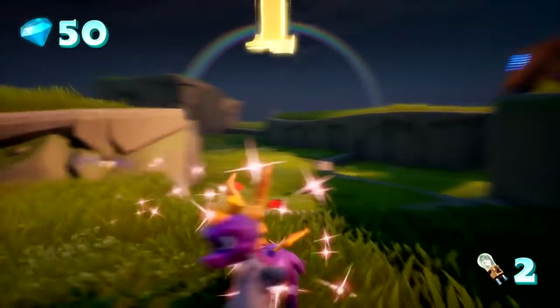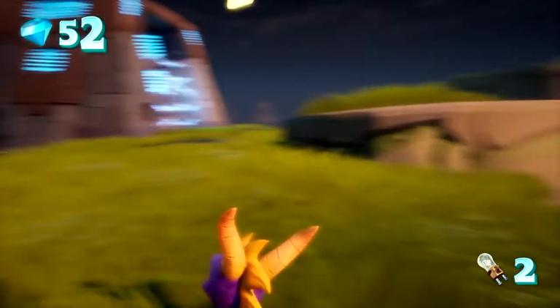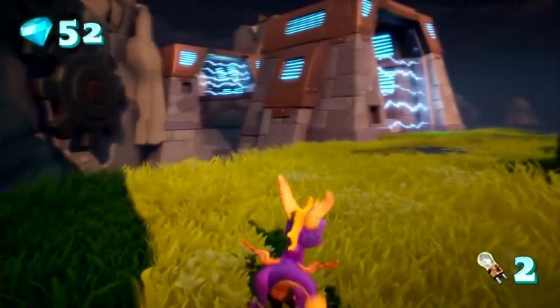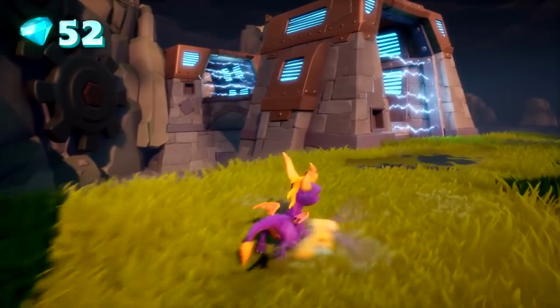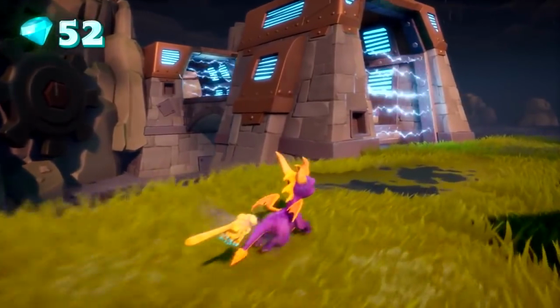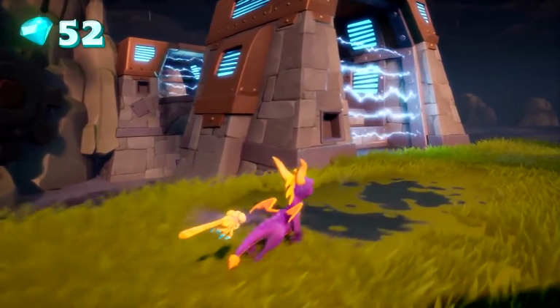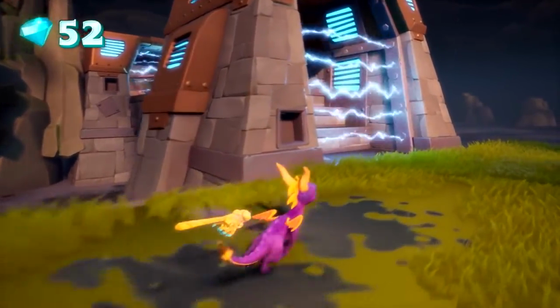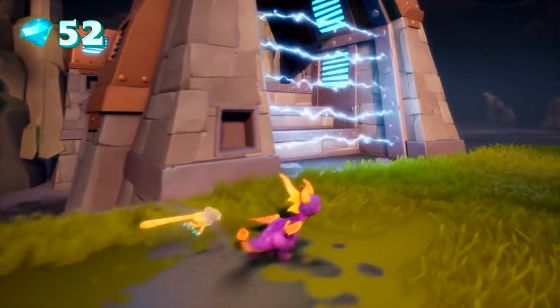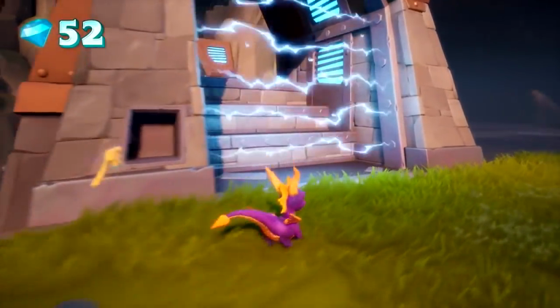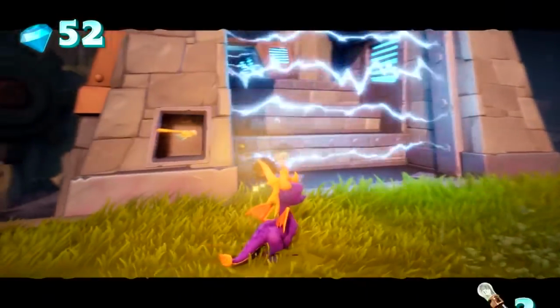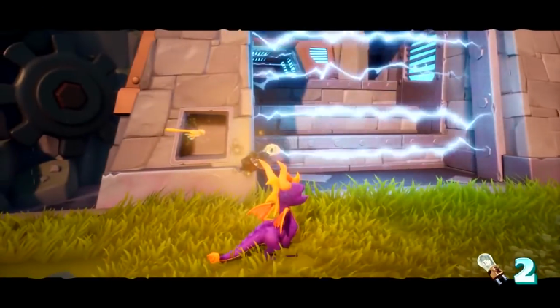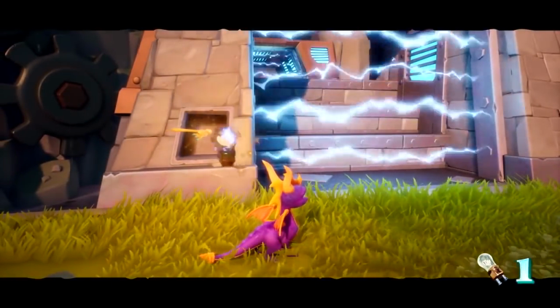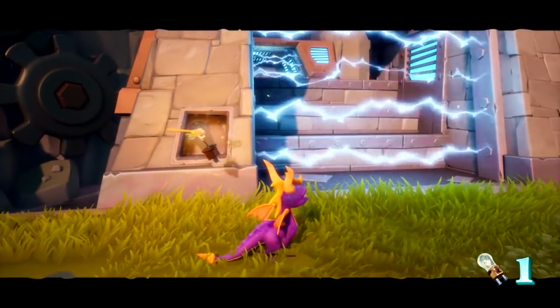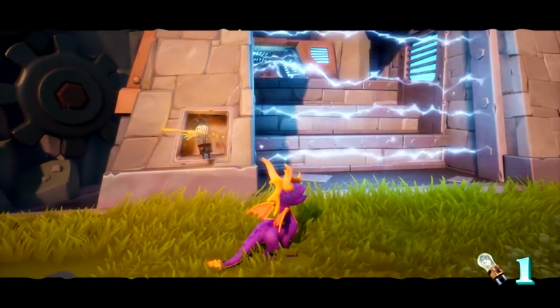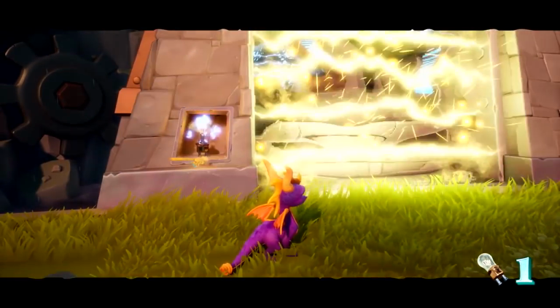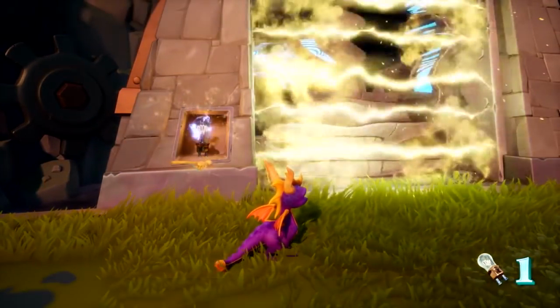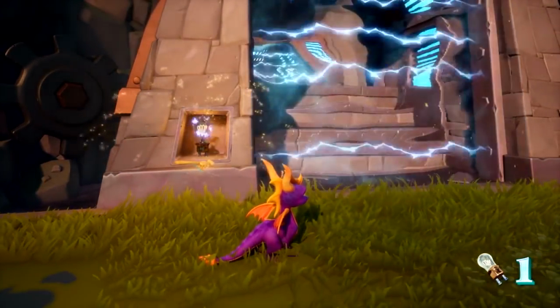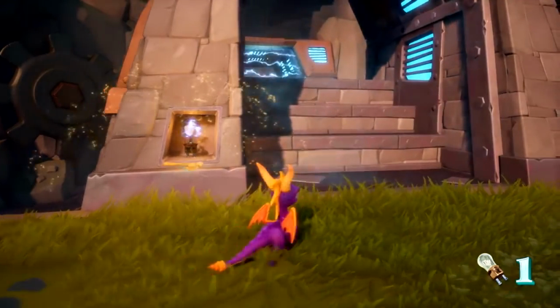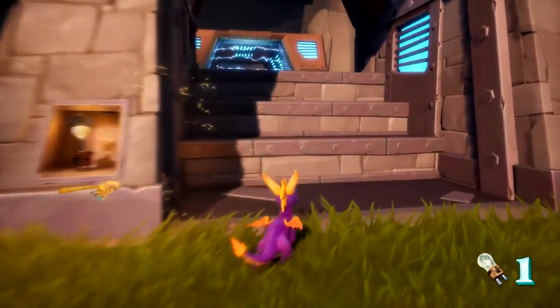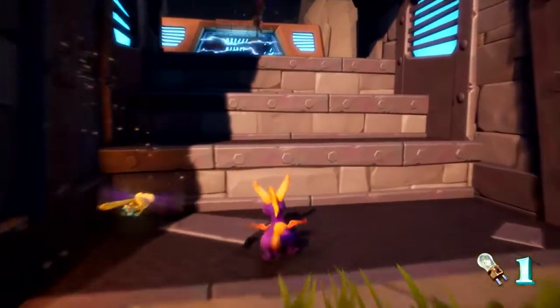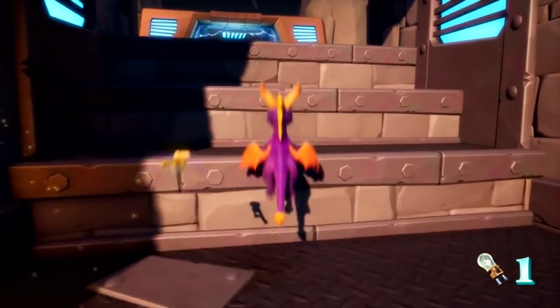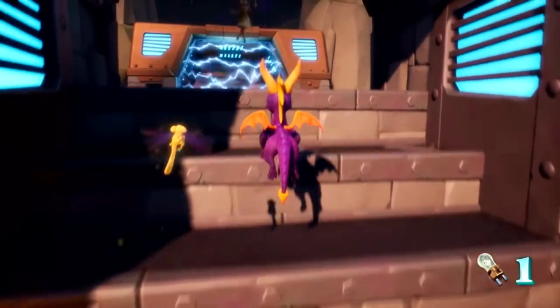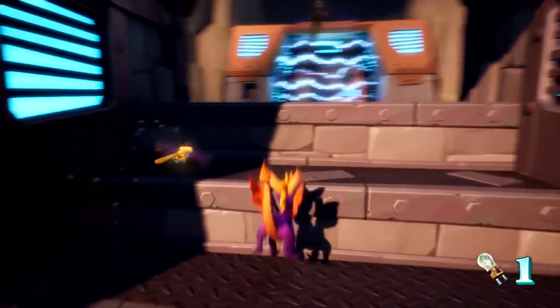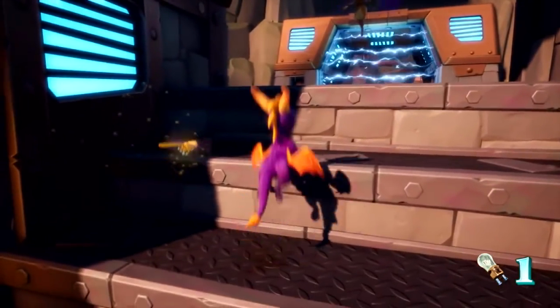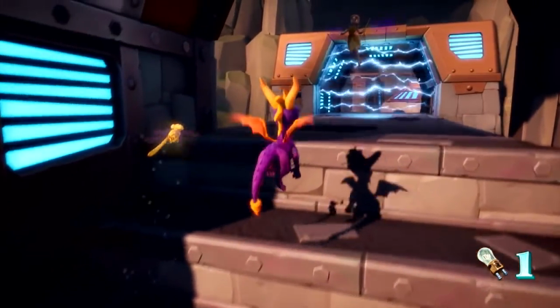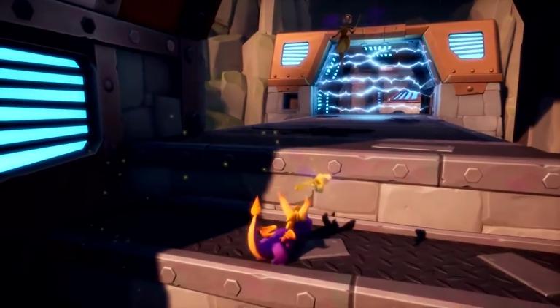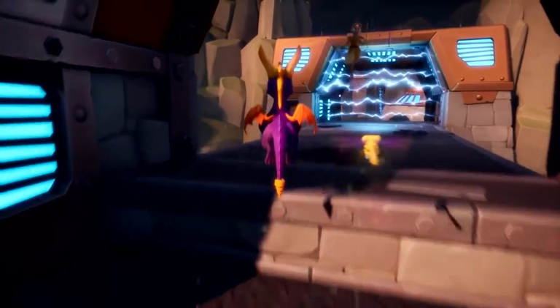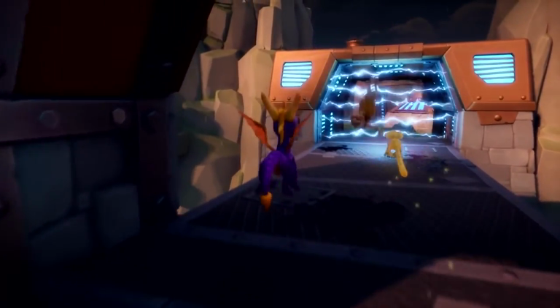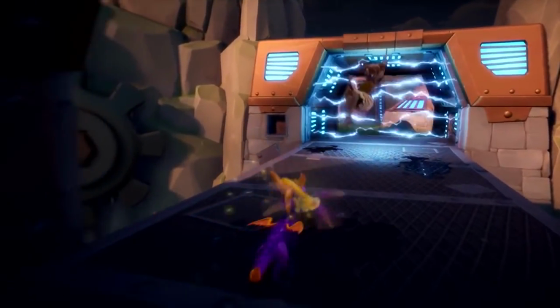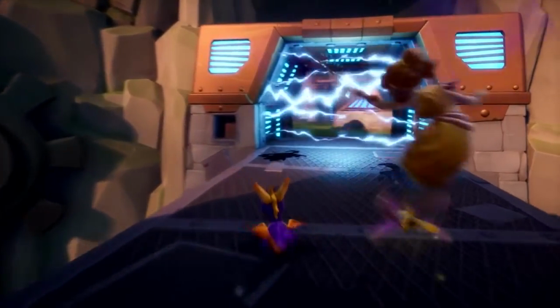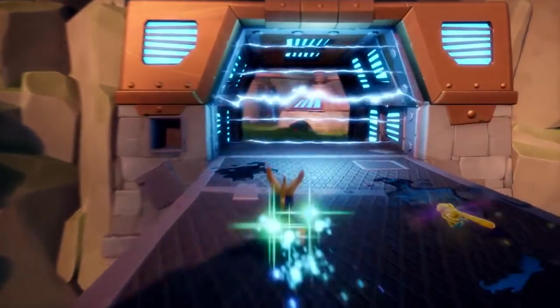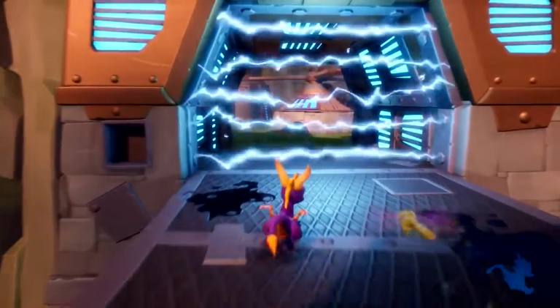The key gameplay devices in the level — the diodes and the force fields — all emit dynamic lighting, which adds a sense of realism and immersion, making the players feel the urgency of needing to turn off these force fields.